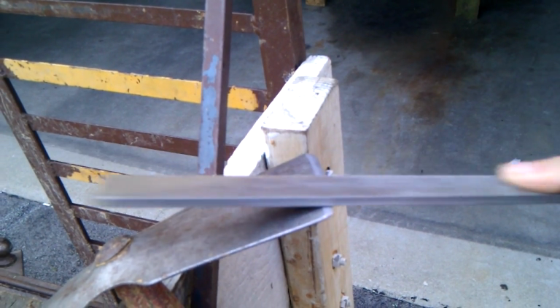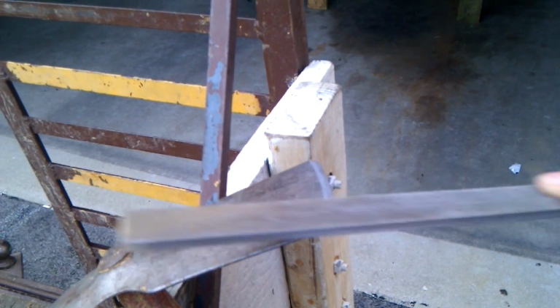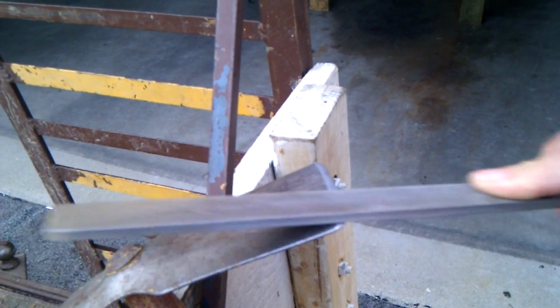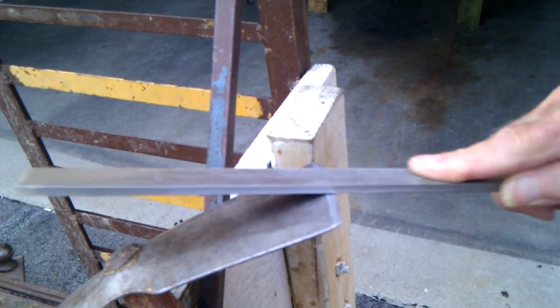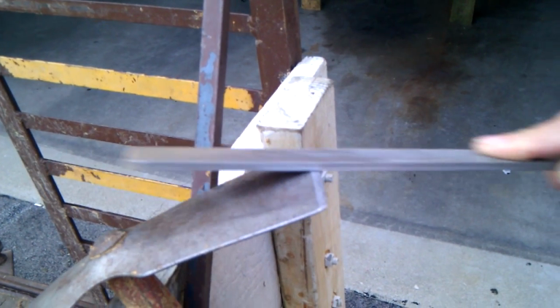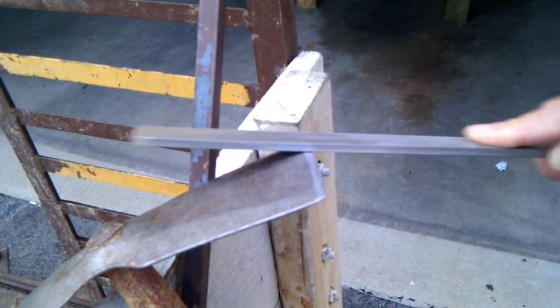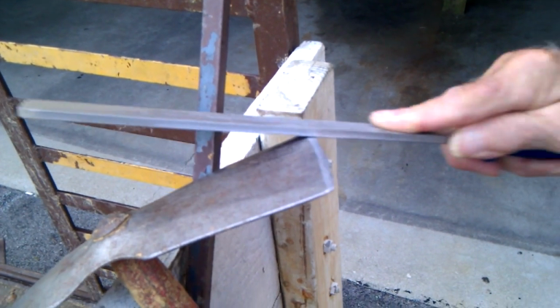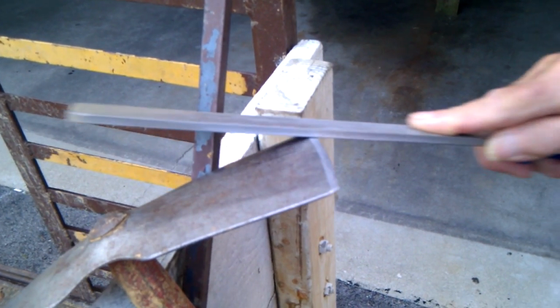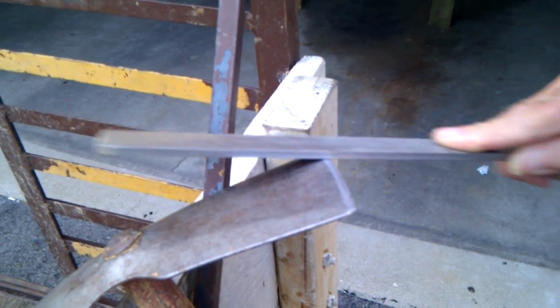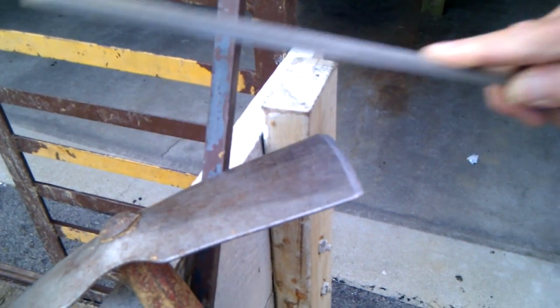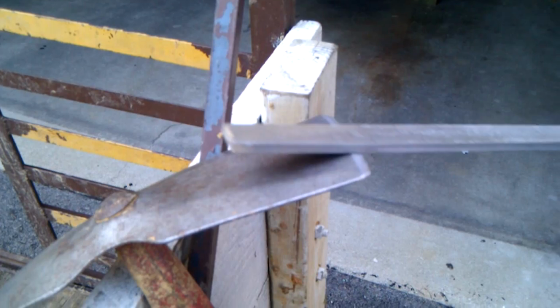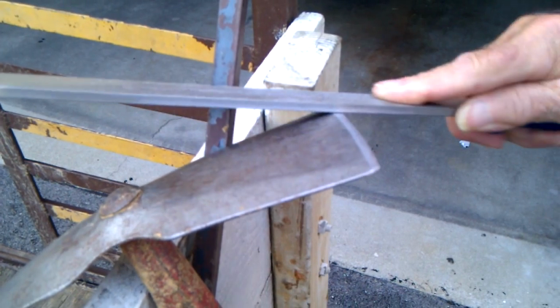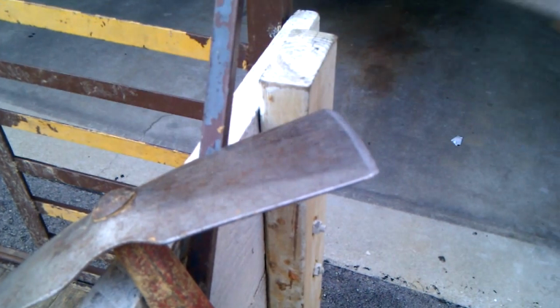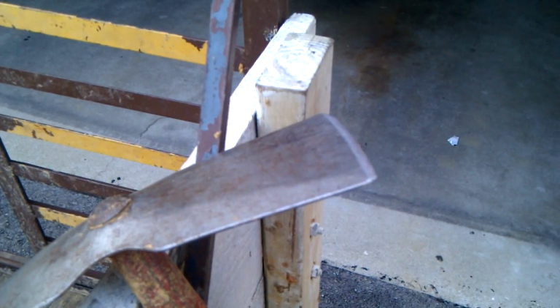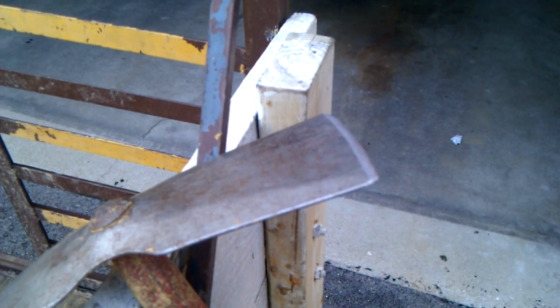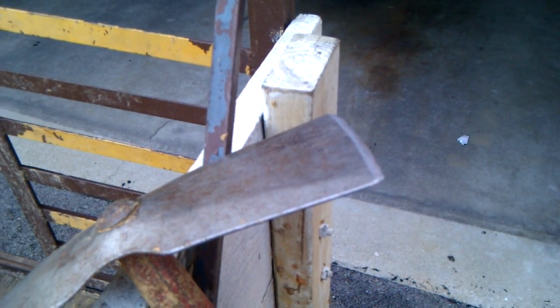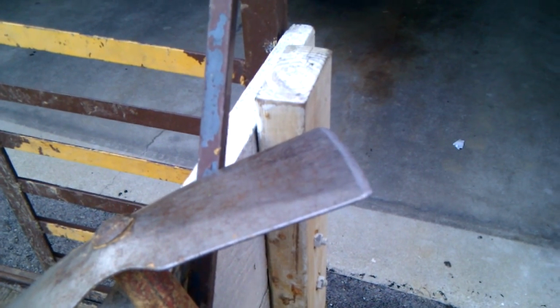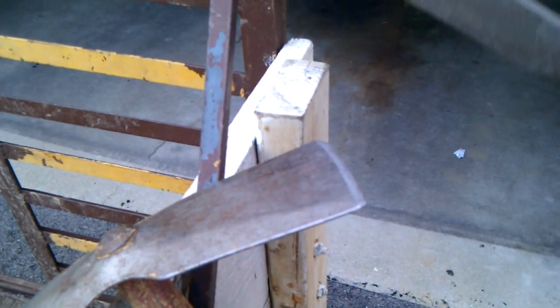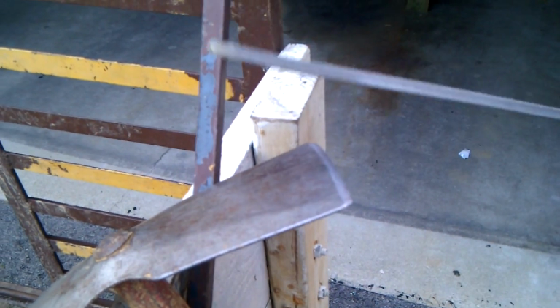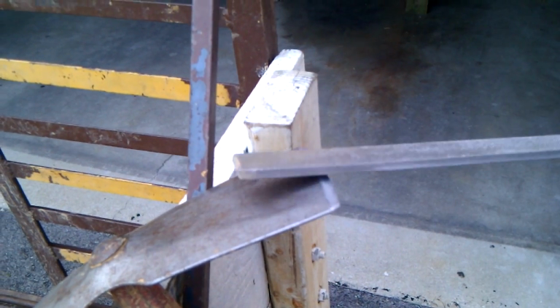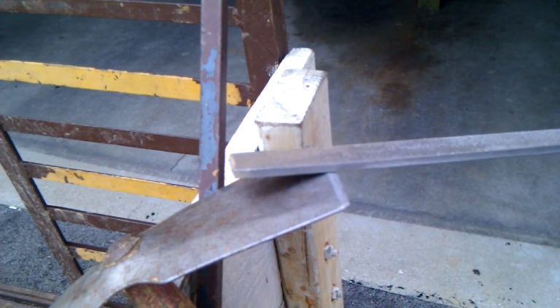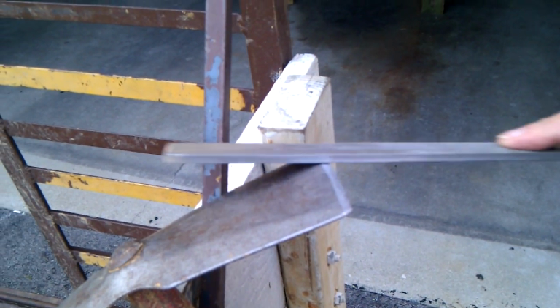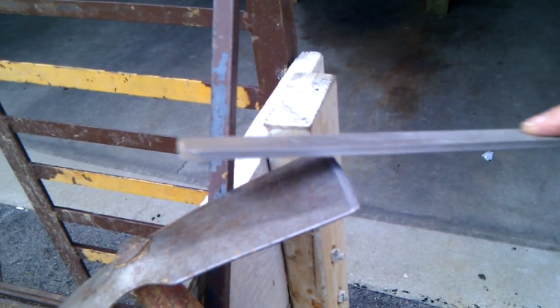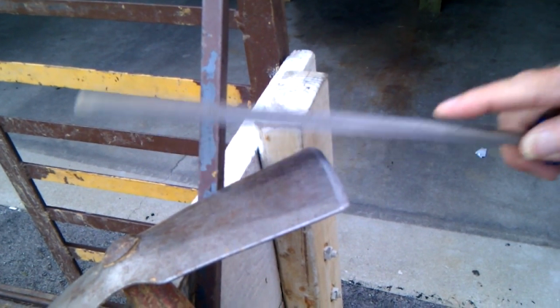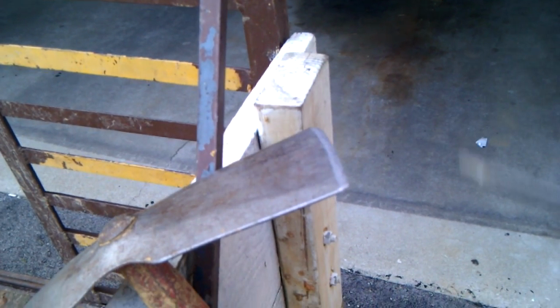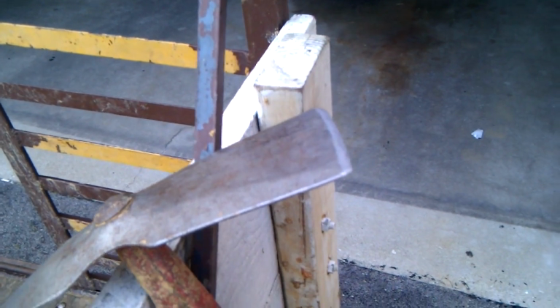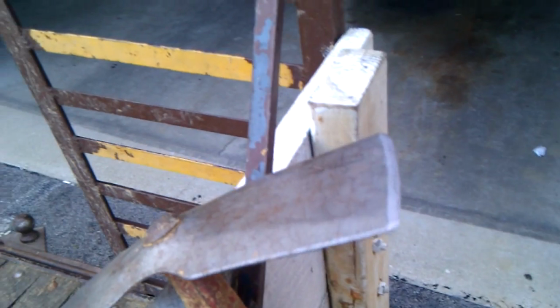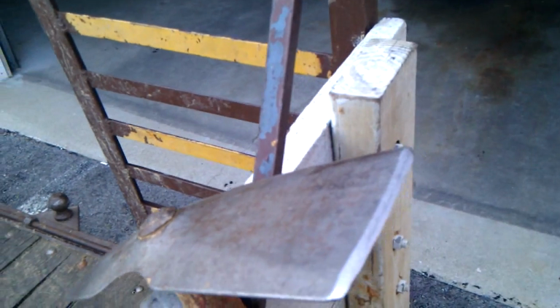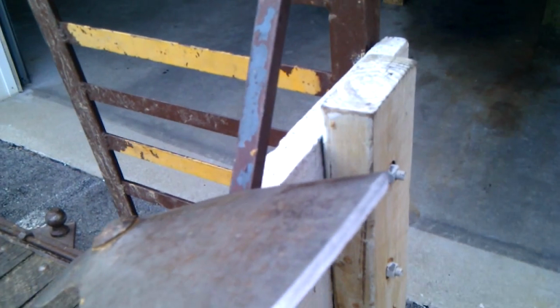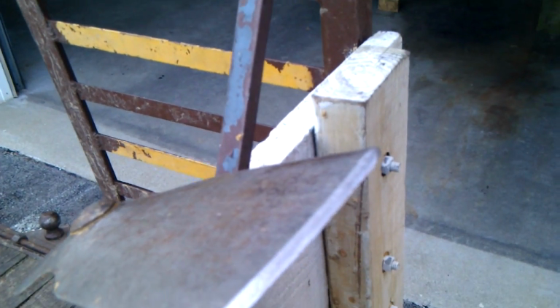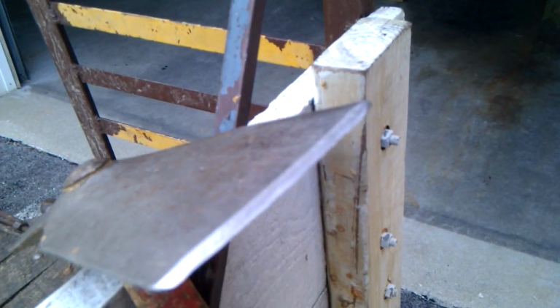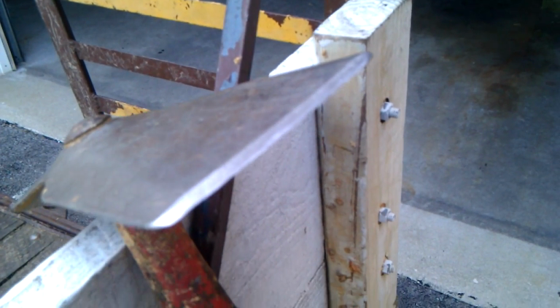Just take a good file. Is that a medium grit or a fine grit, Farrell? That's a medium grit — medium grit file. Good flat file. And we've got a good edge.